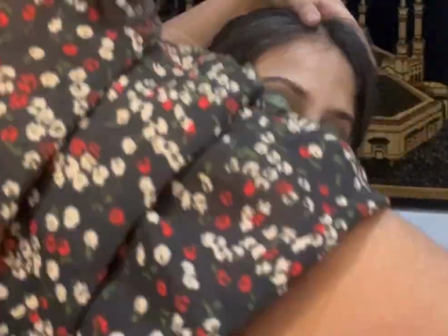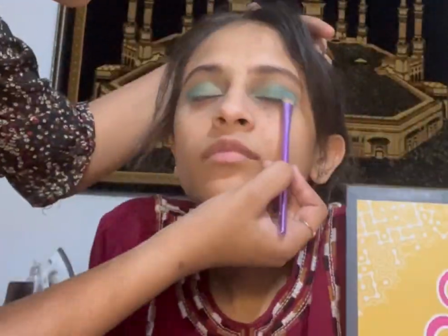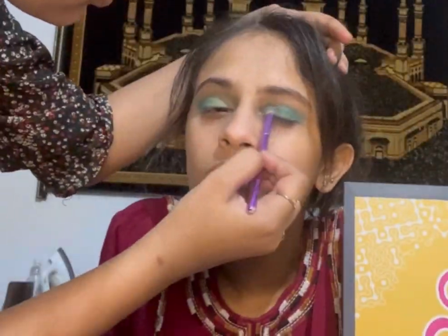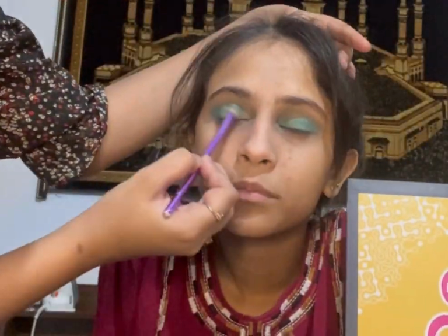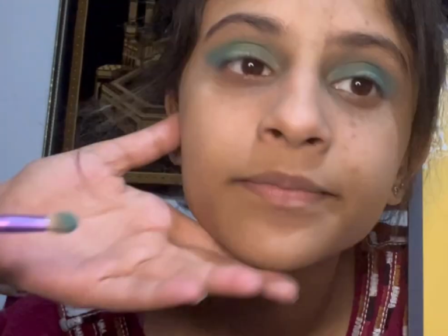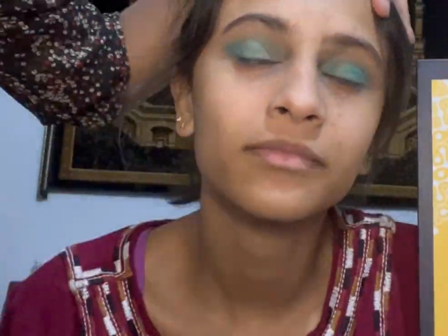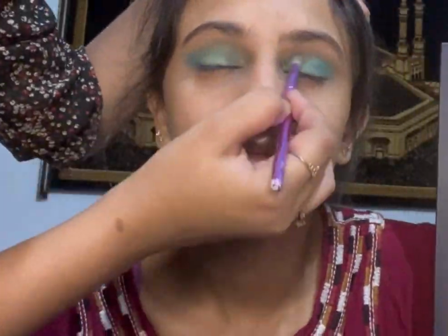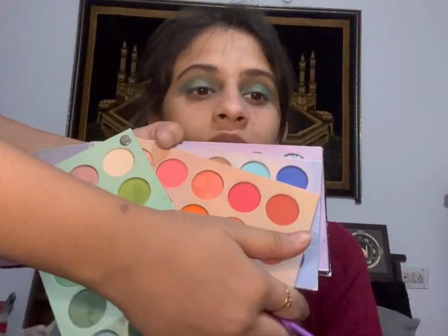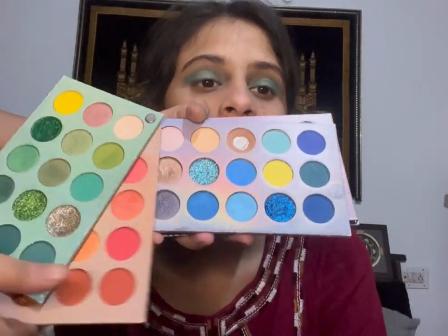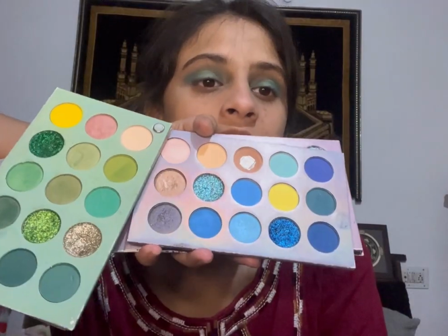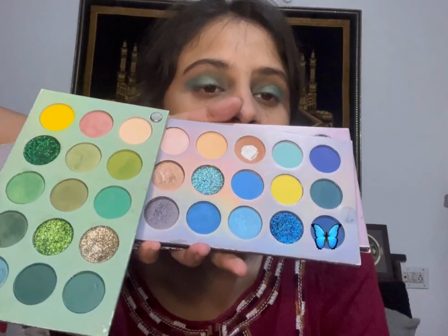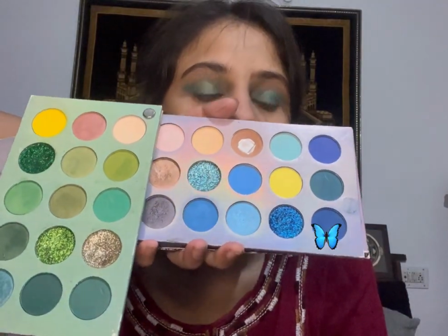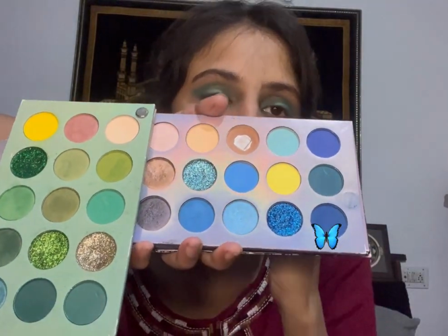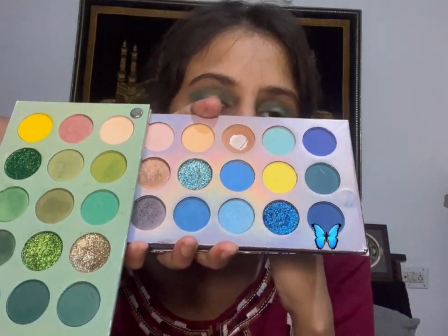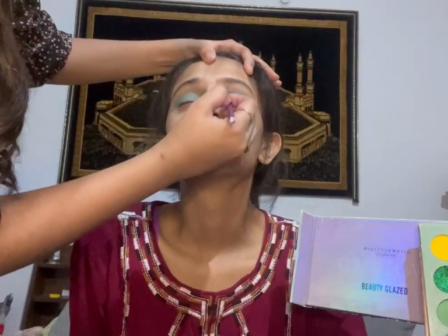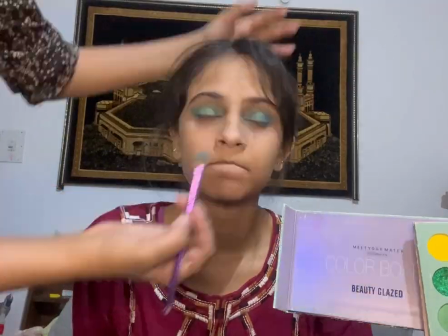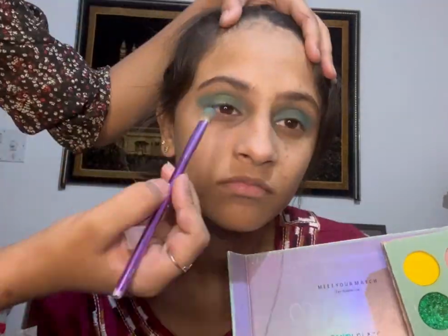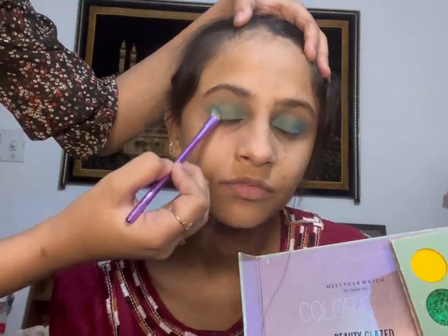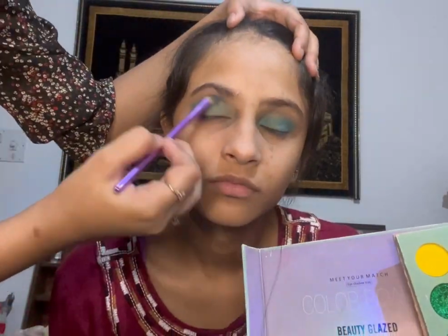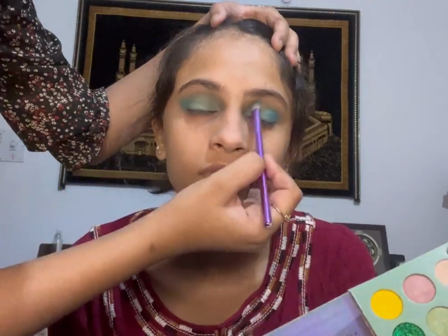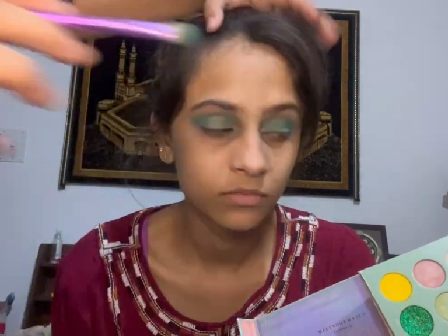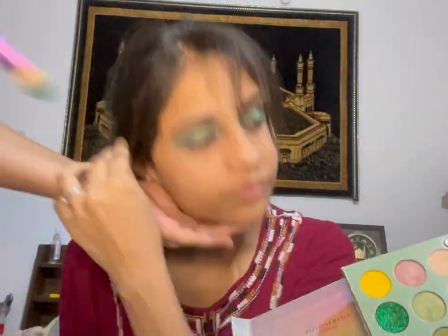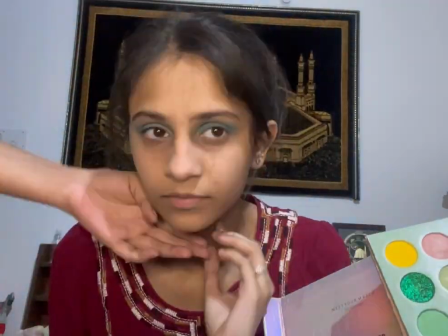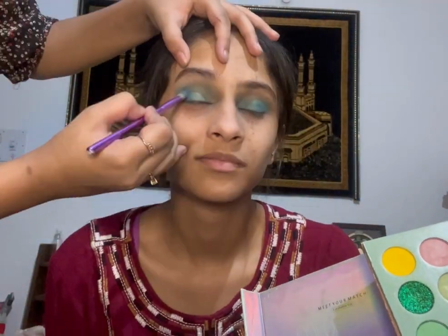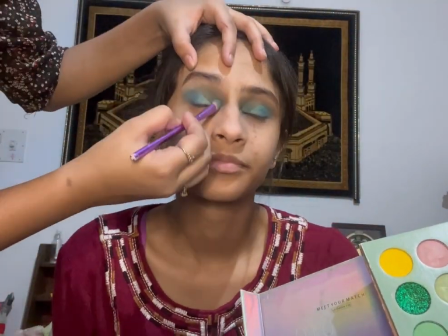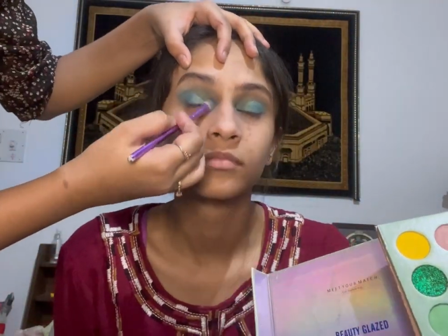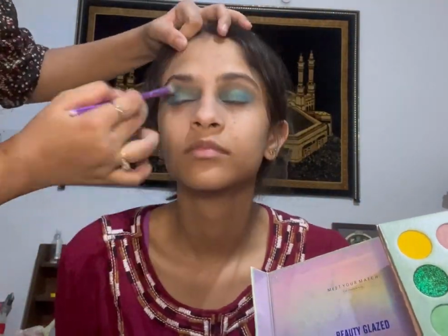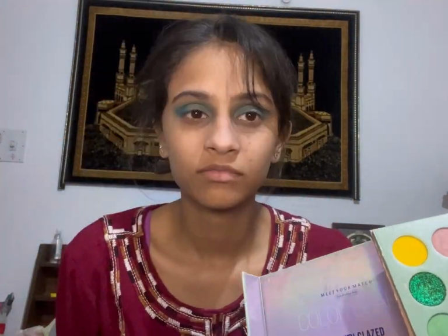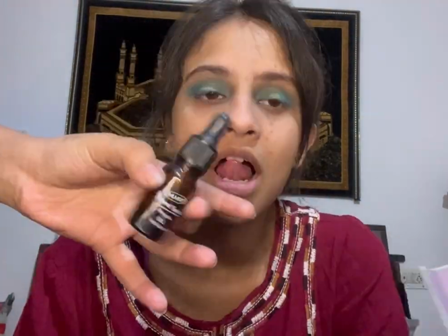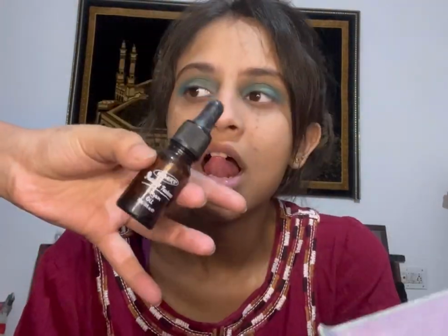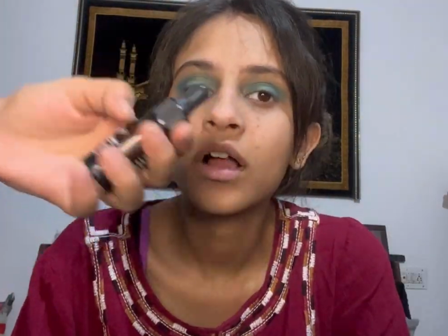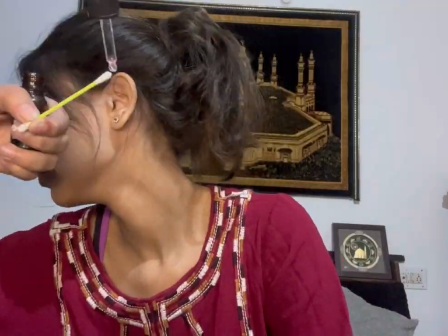Then I'm going to take another palette and use a darker shade from it, placing it over the same area where I had put the light blue shade, to deepen and layer the color.